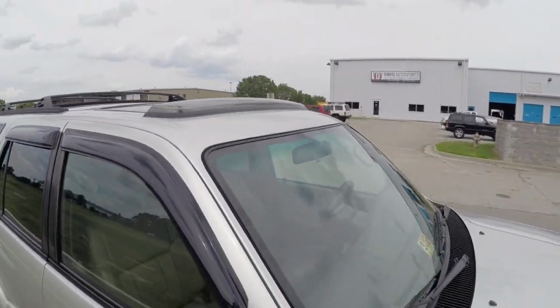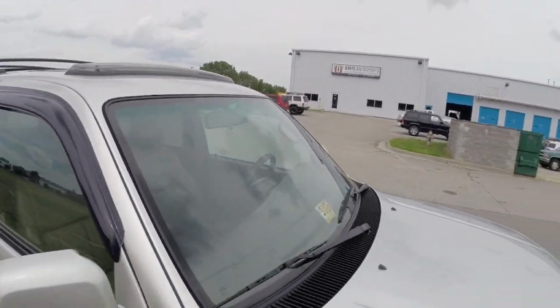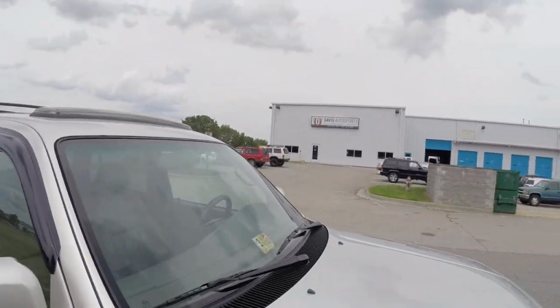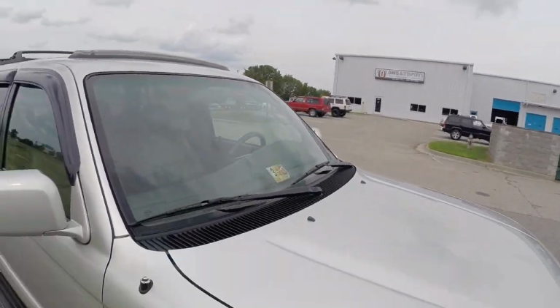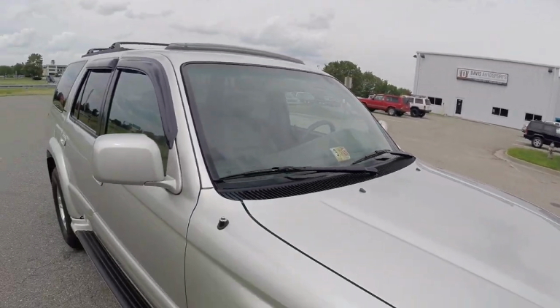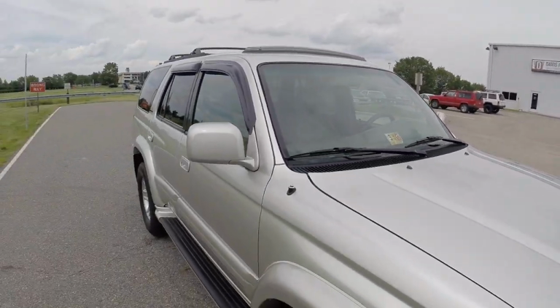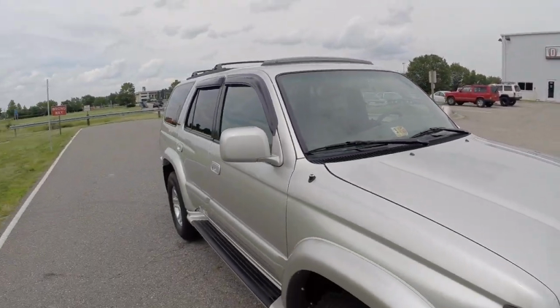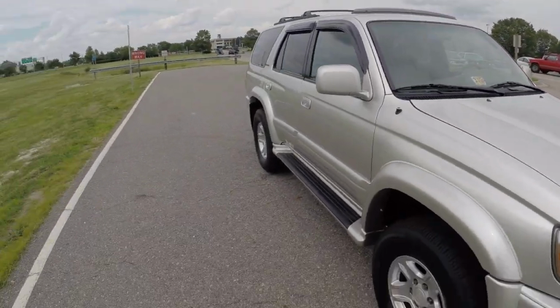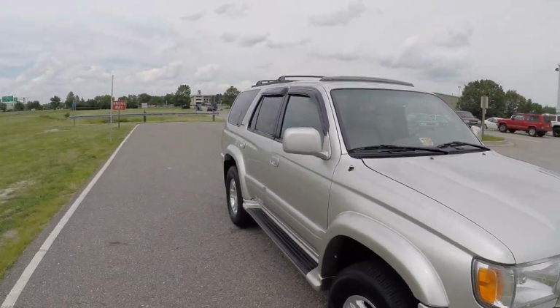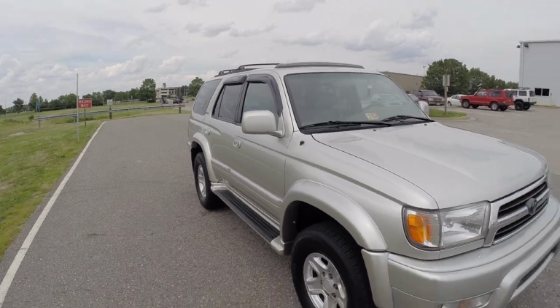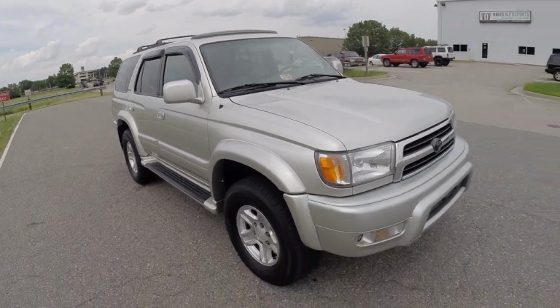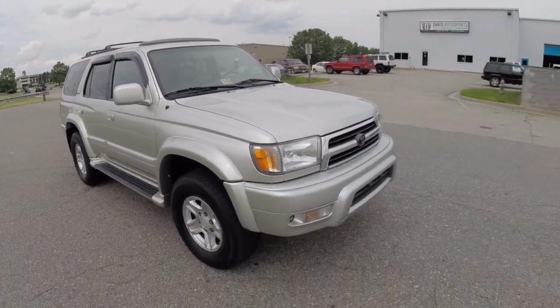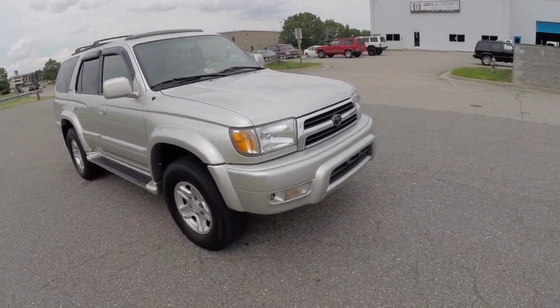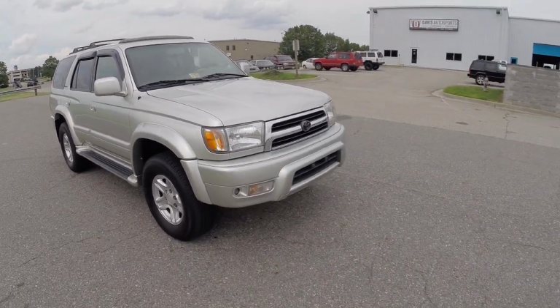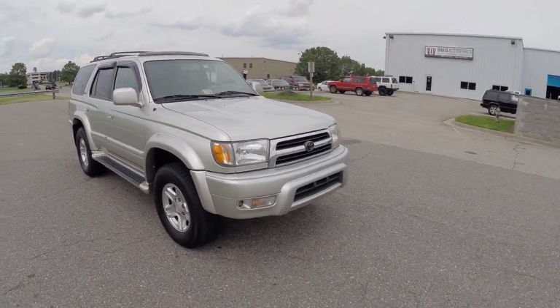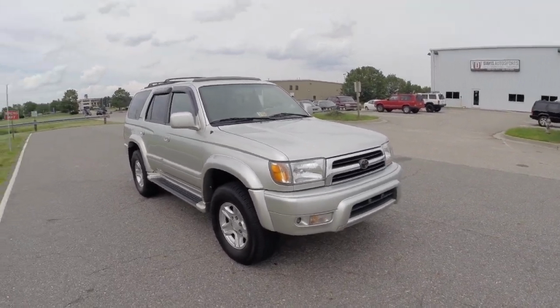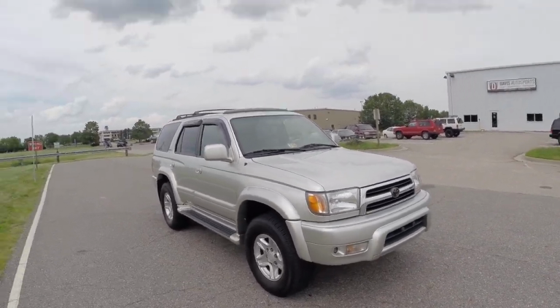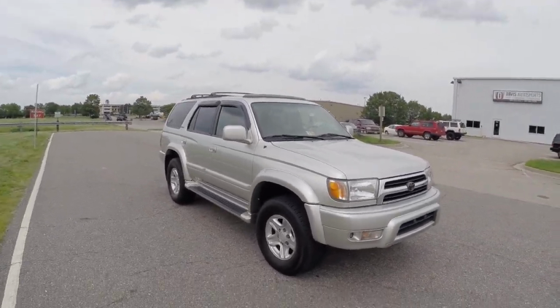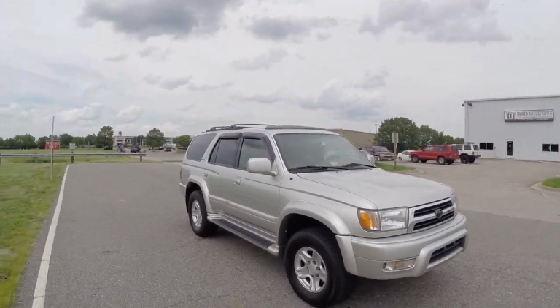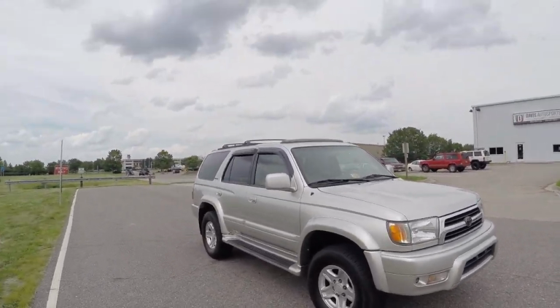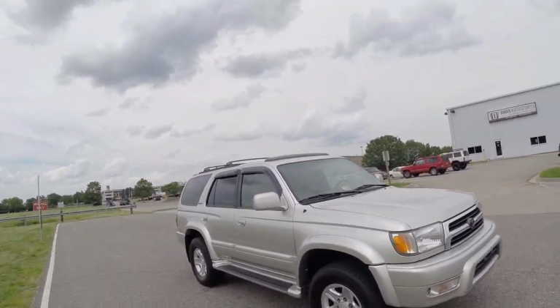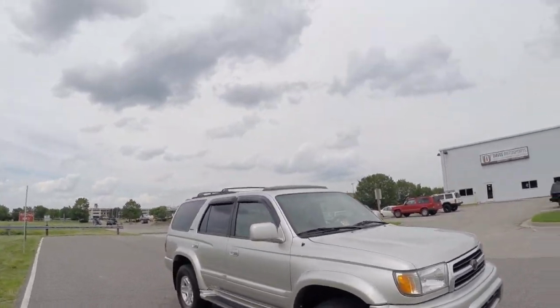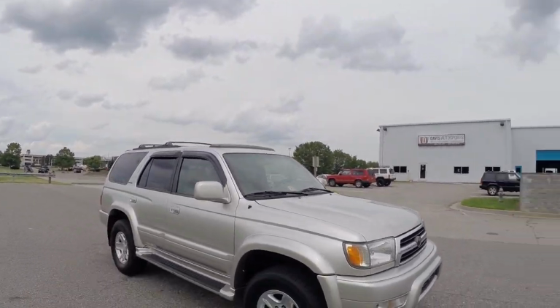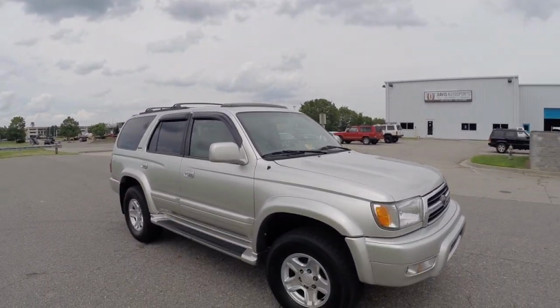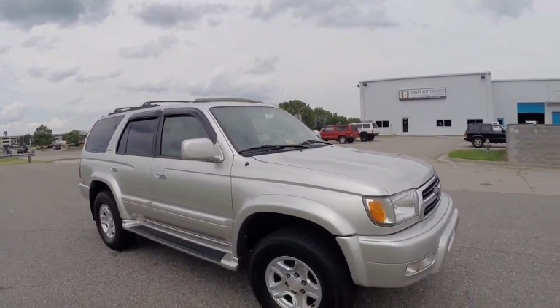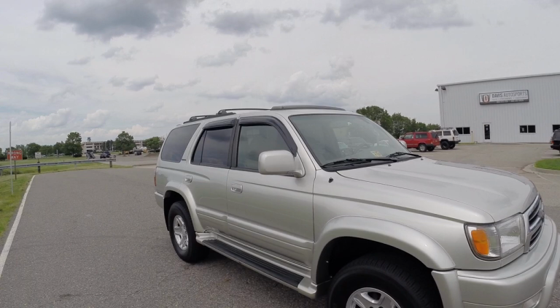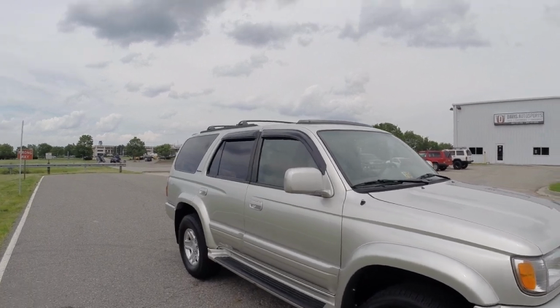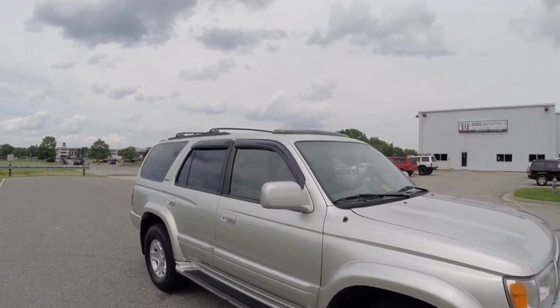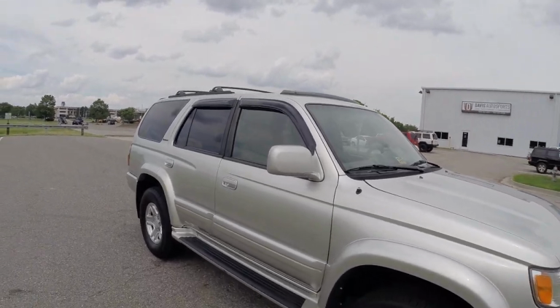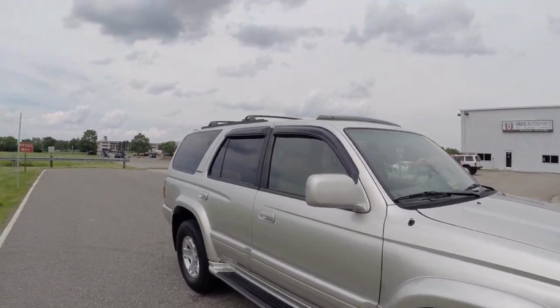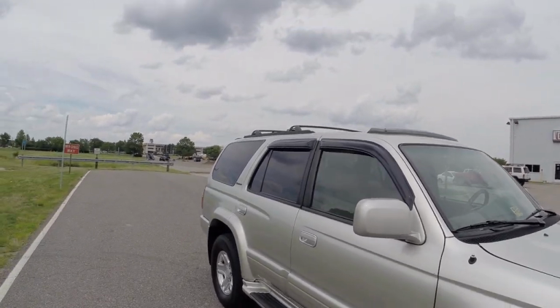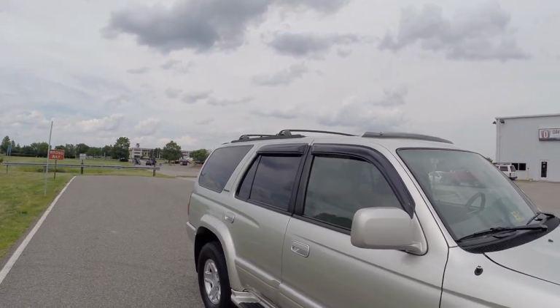Again, please do not let the miles scare you. After we did the services and everything to this truck, I have driven this truck over a thousand miles — I don't have one single complaint.